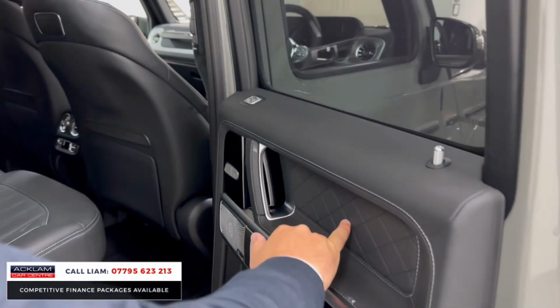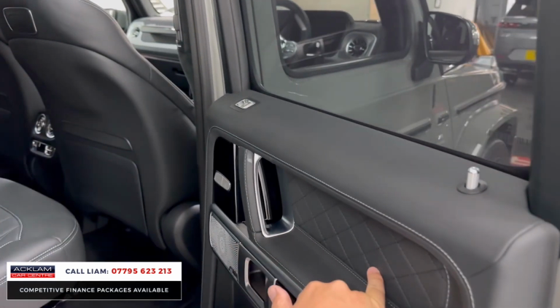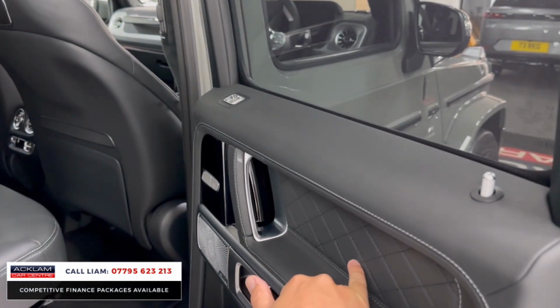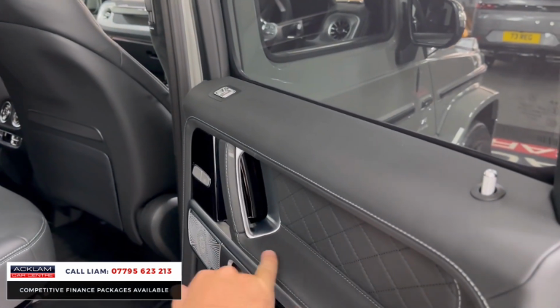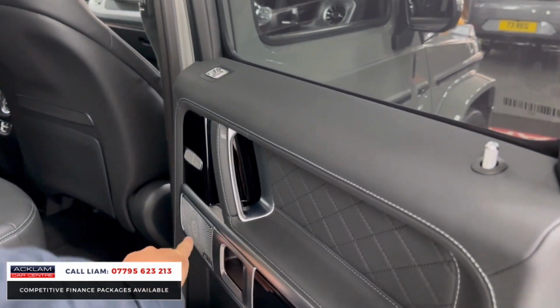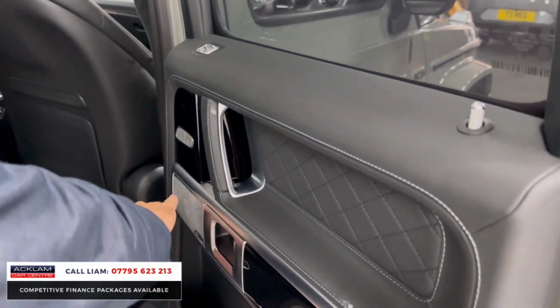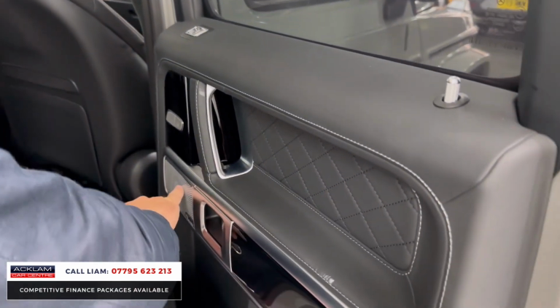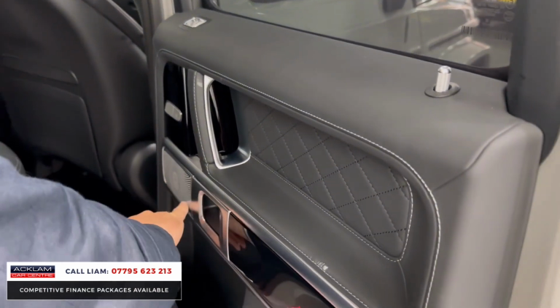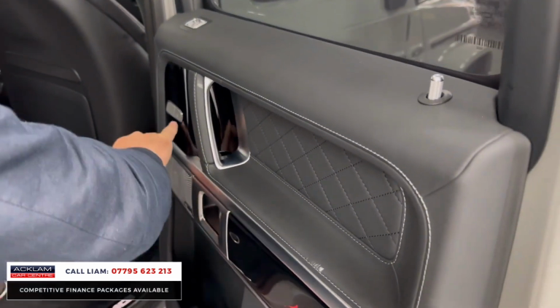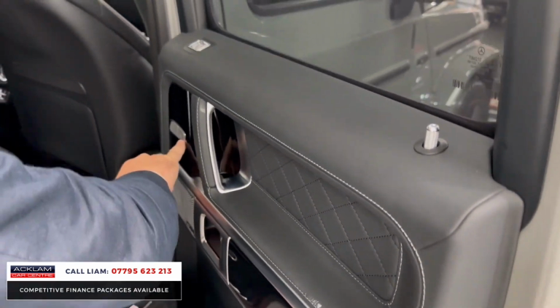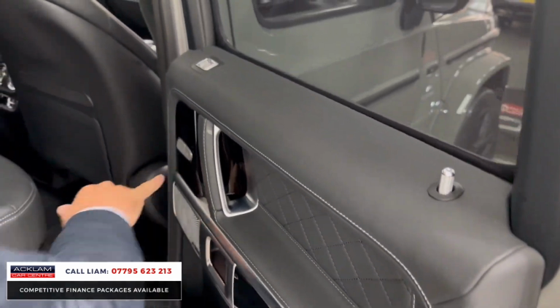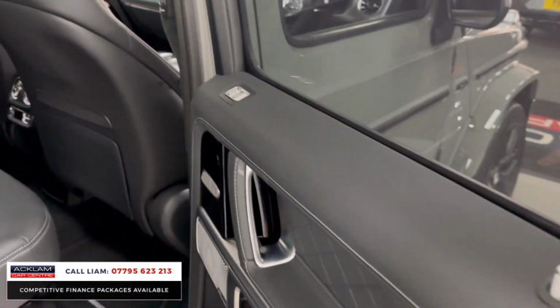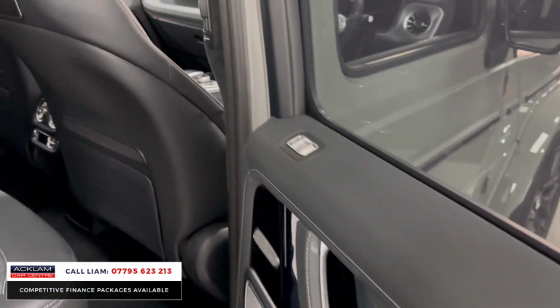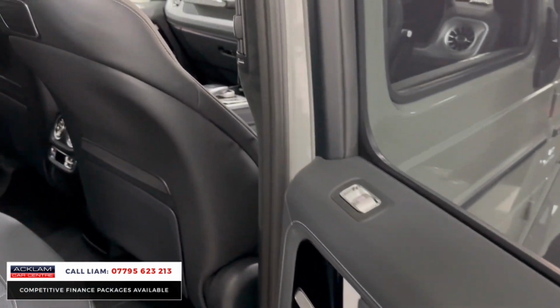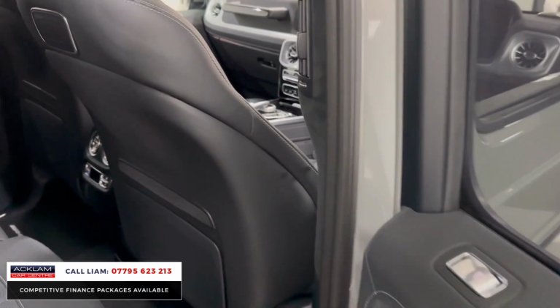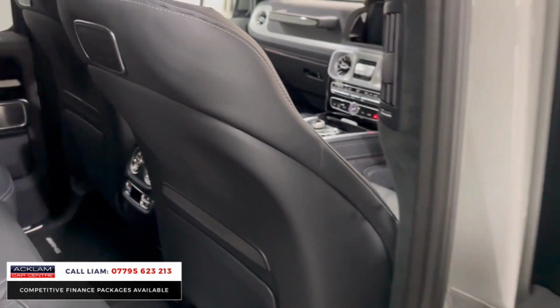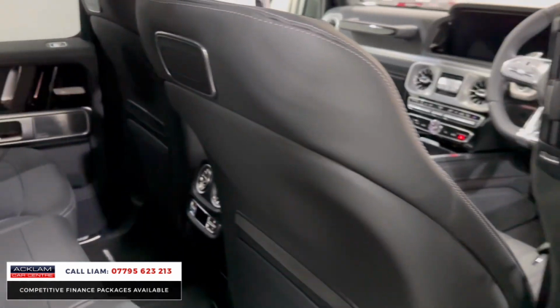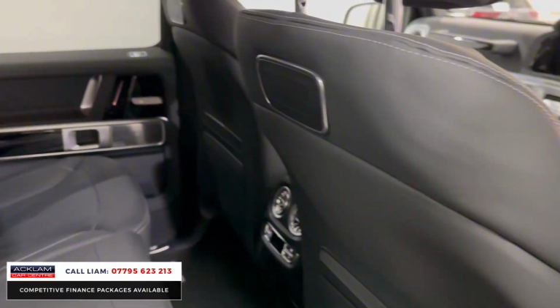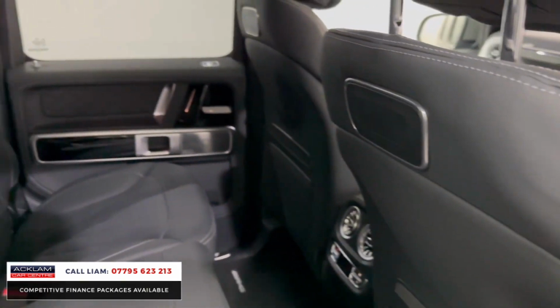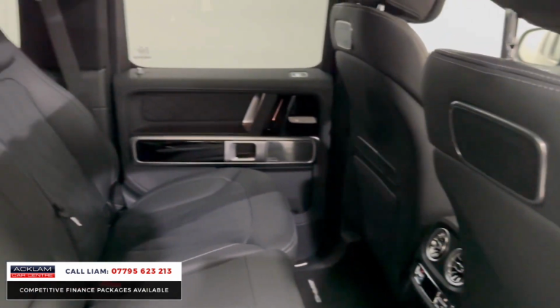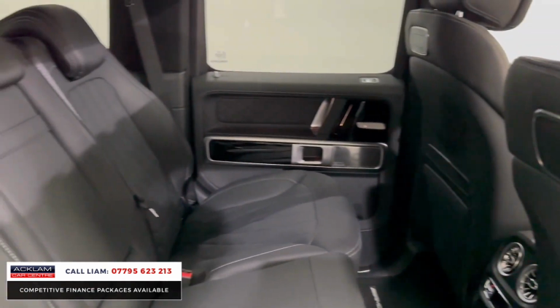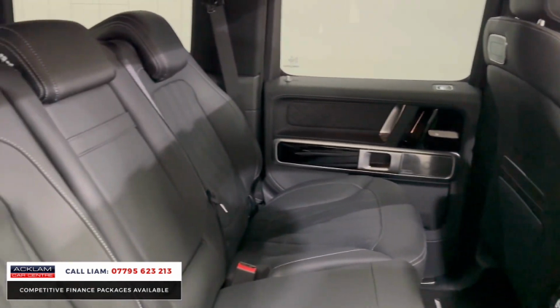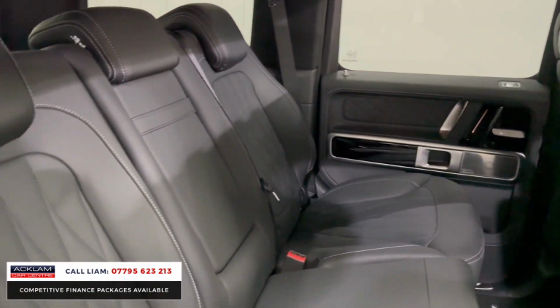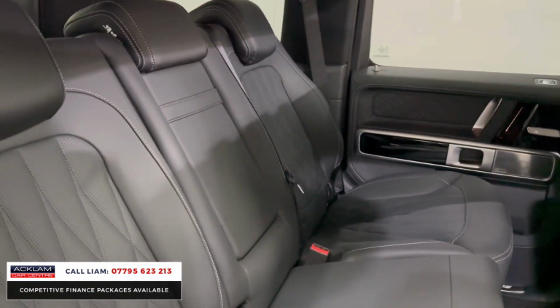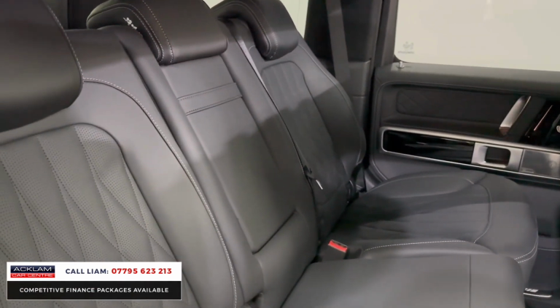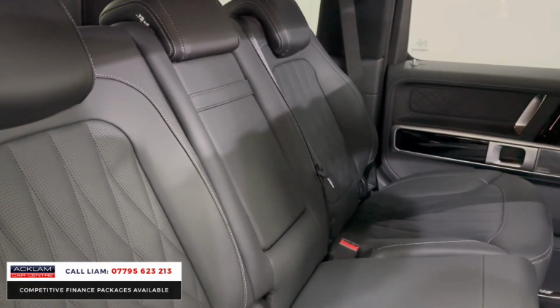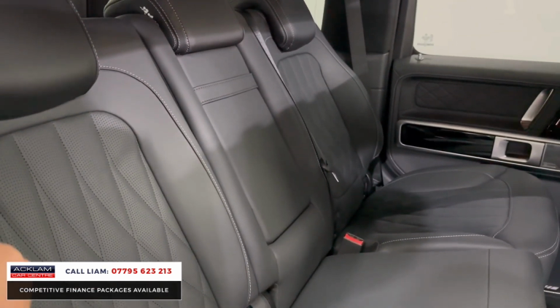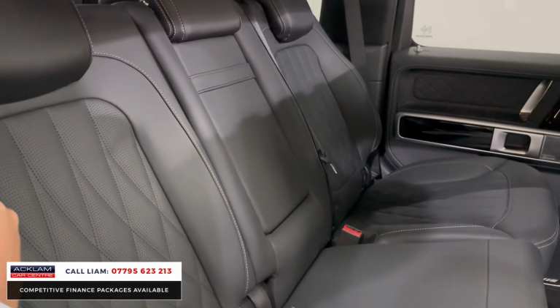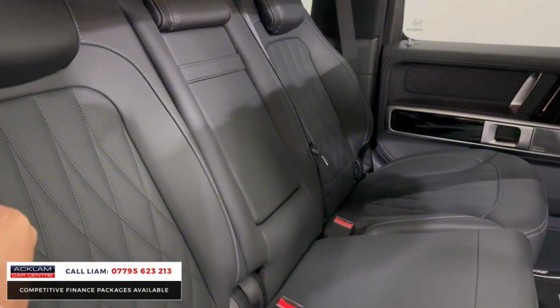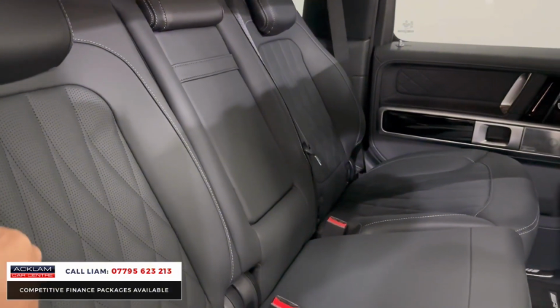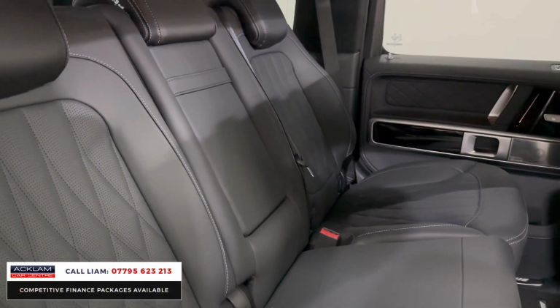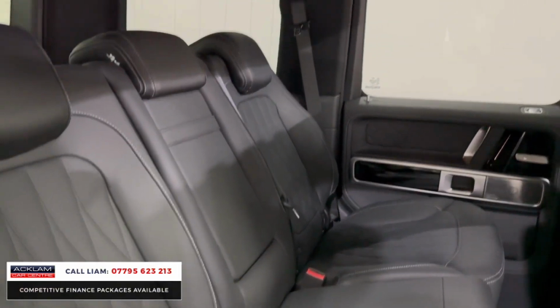So you've got this quilted leather on the dark cards. You can see the Burmester, you can see the rear heated seat. Look at that for an interior — beautiful, soft Nappa leather, quilted diamonds stitched across.